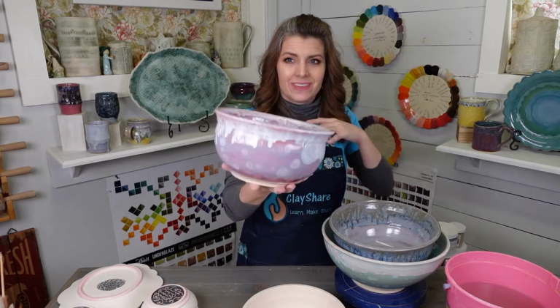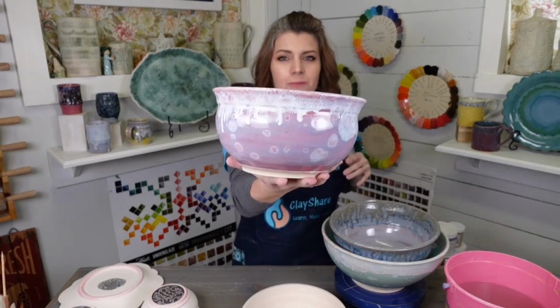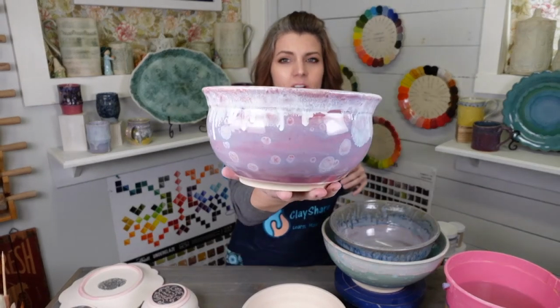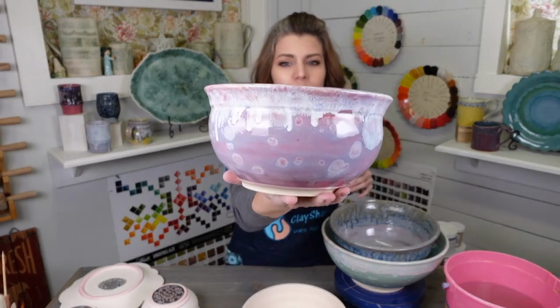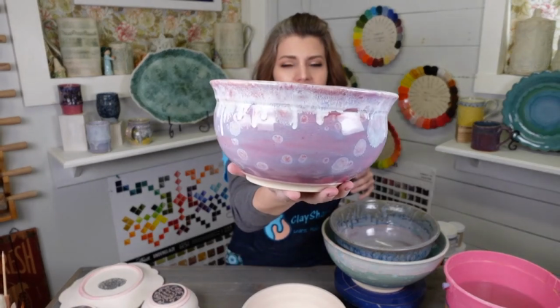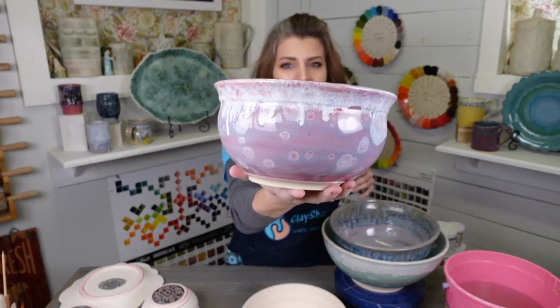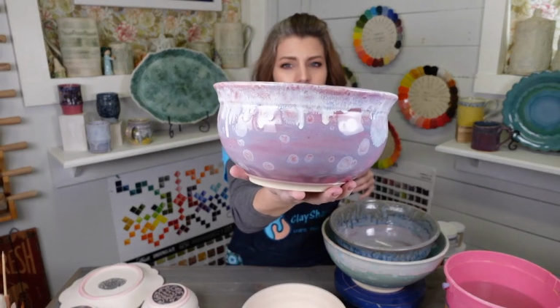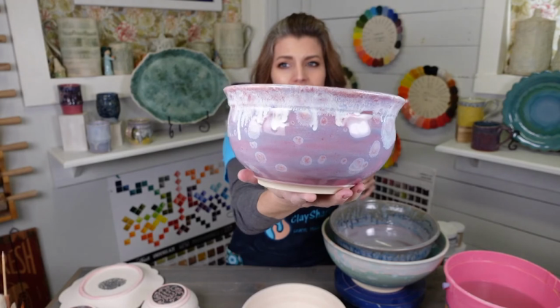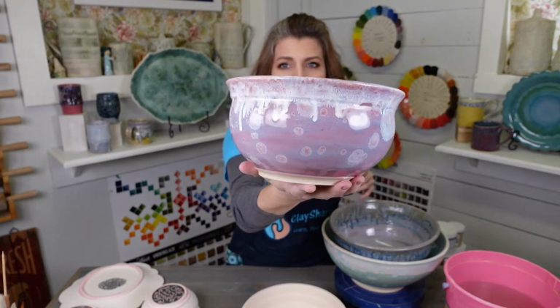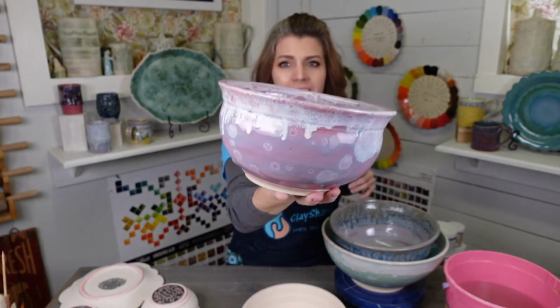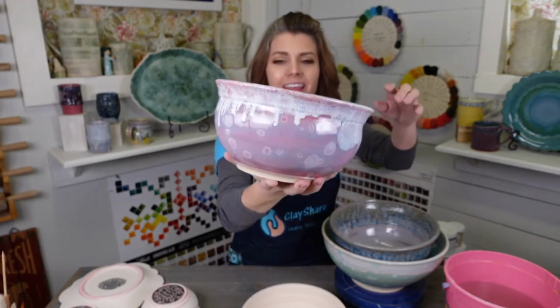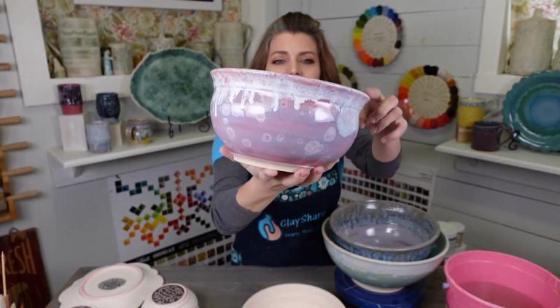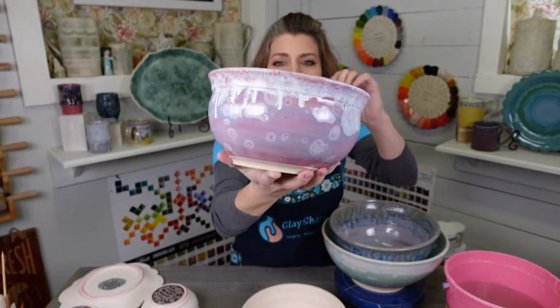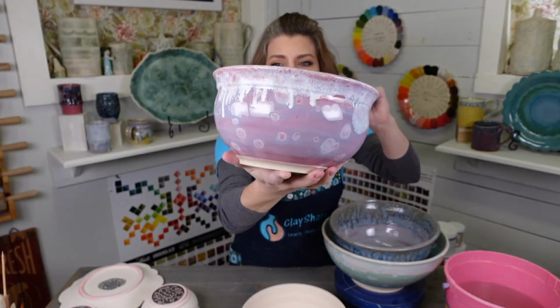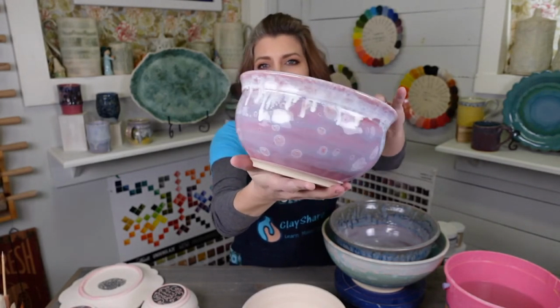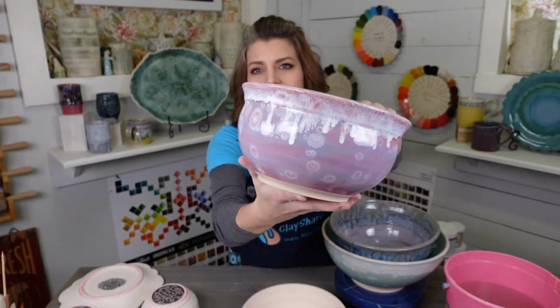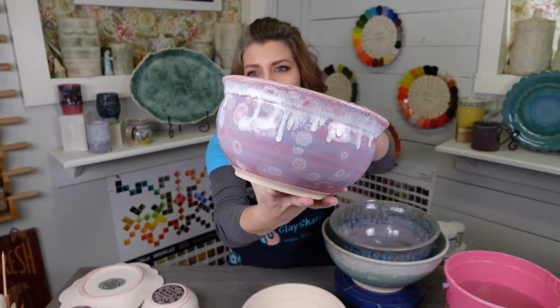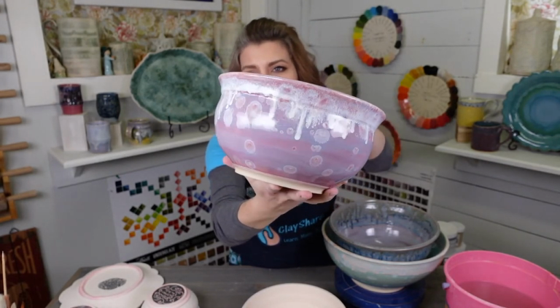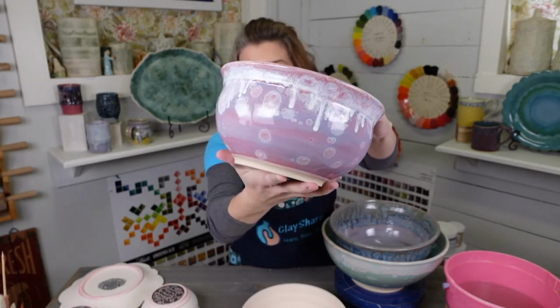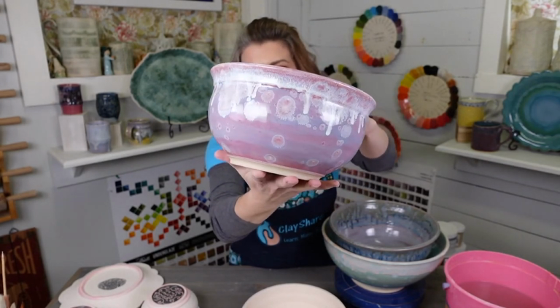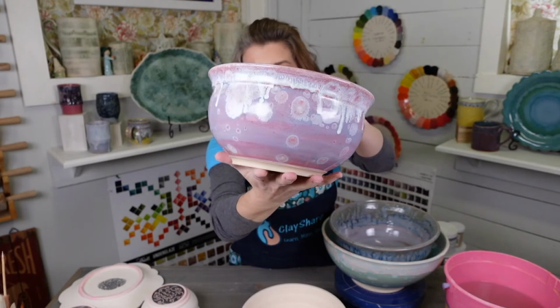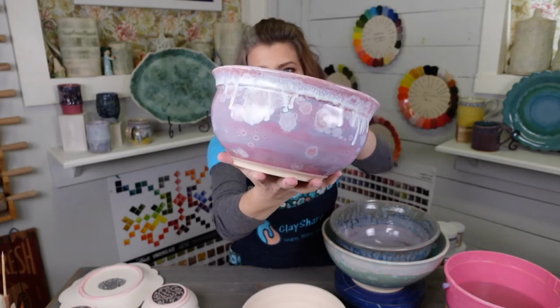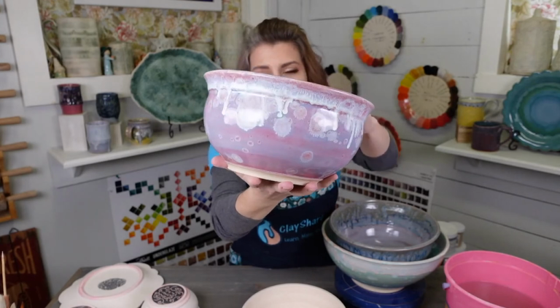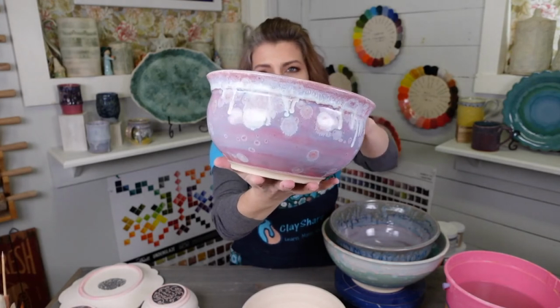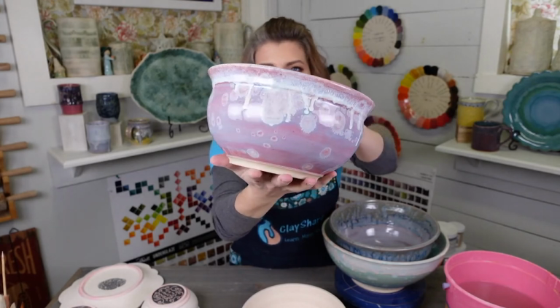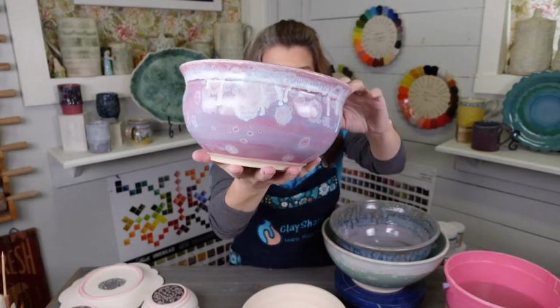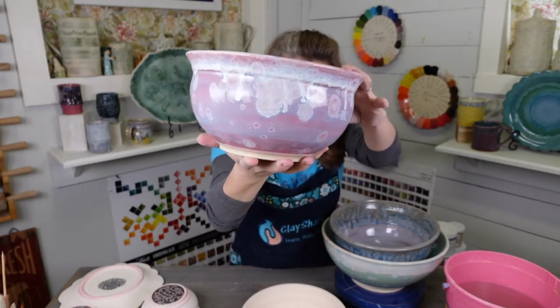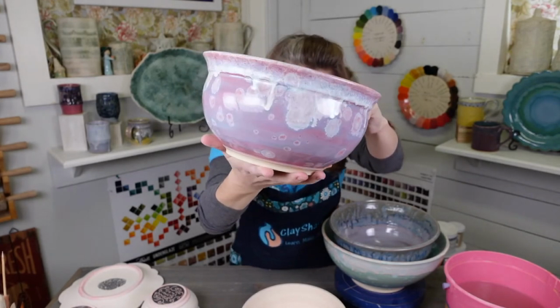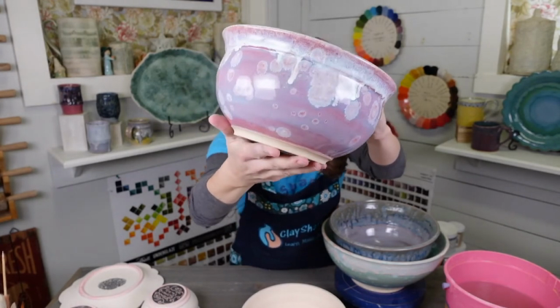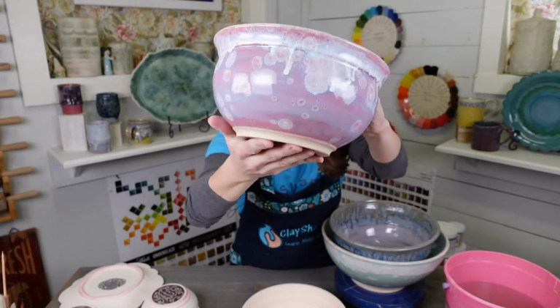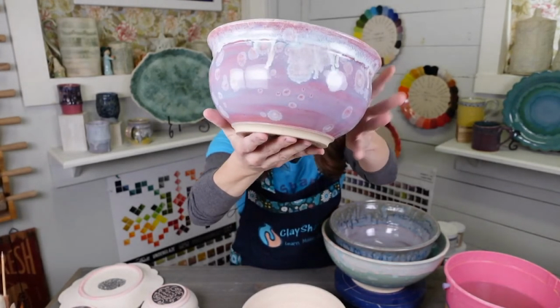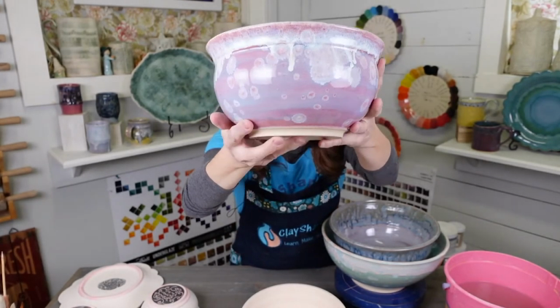This is Pink Opal with Celadon Bloom on top, and then on the very rim I put Light Flux. You can see how that Light Flux melted — look at it! It's so yummy.